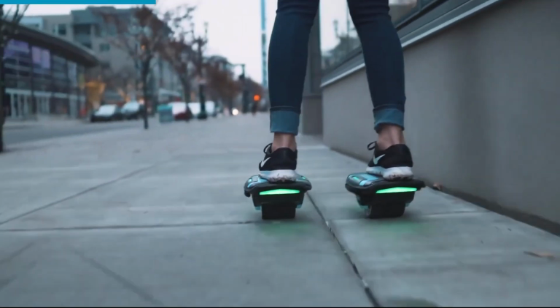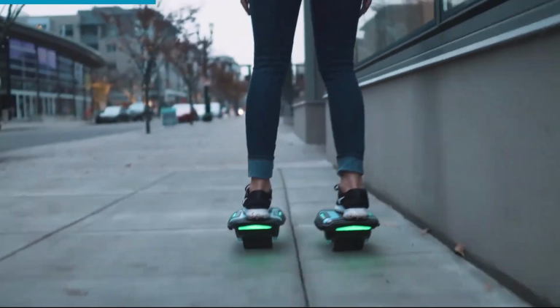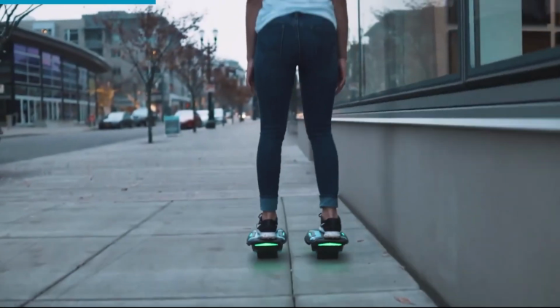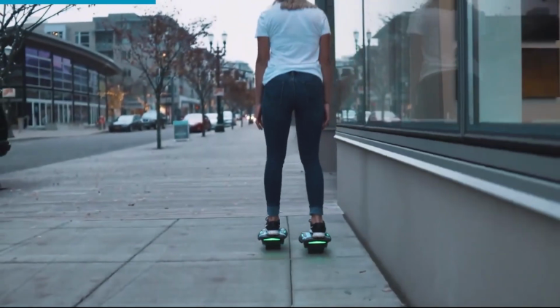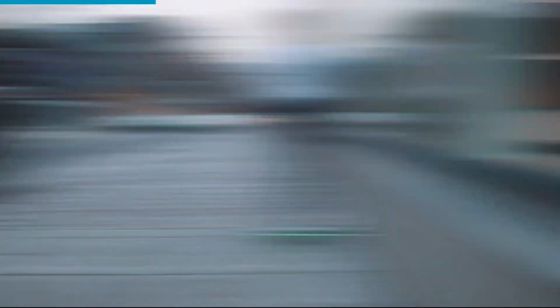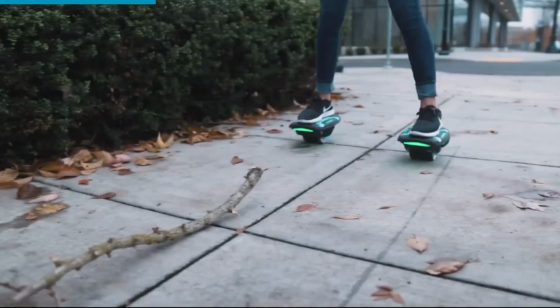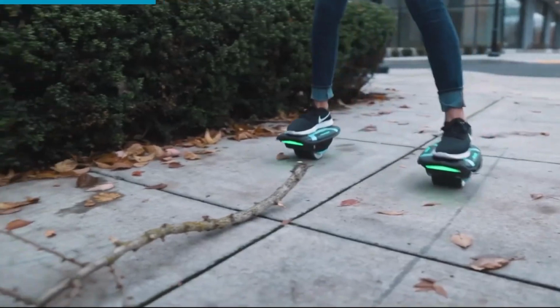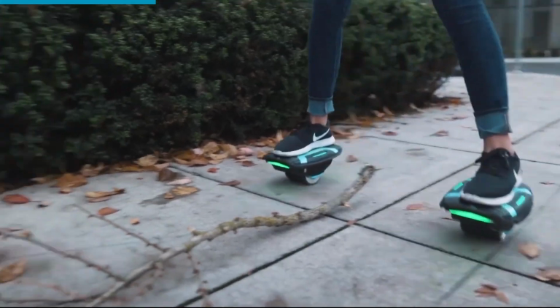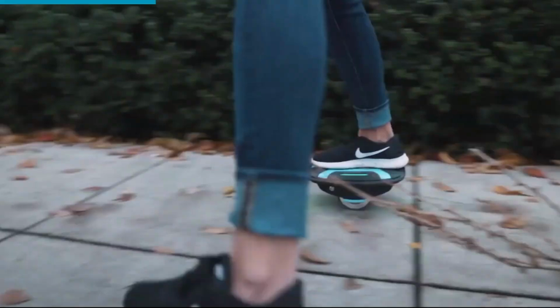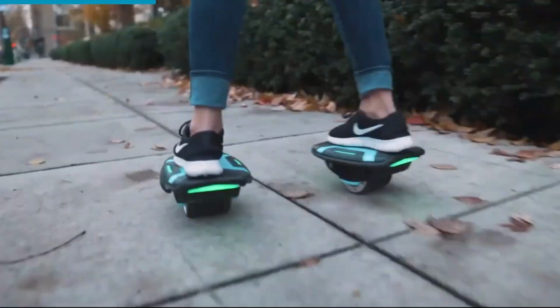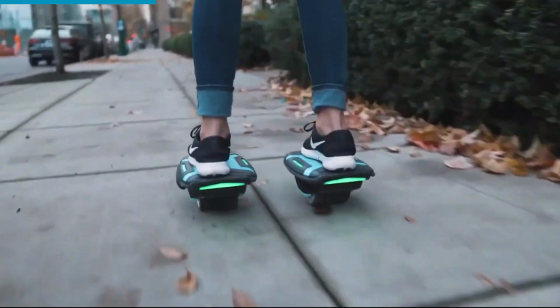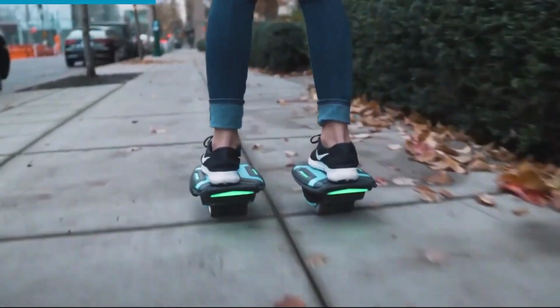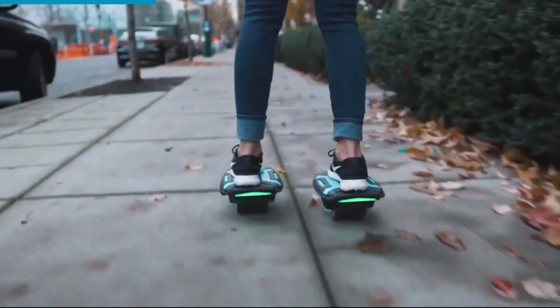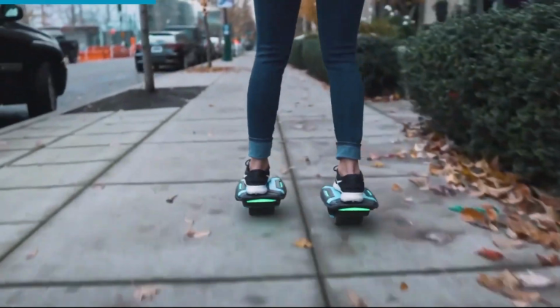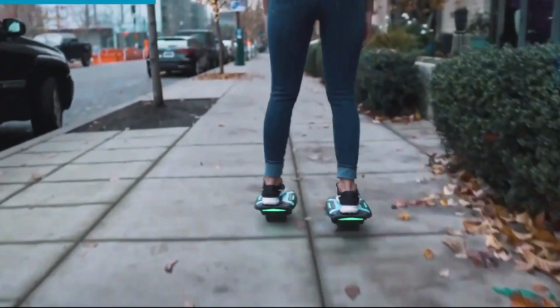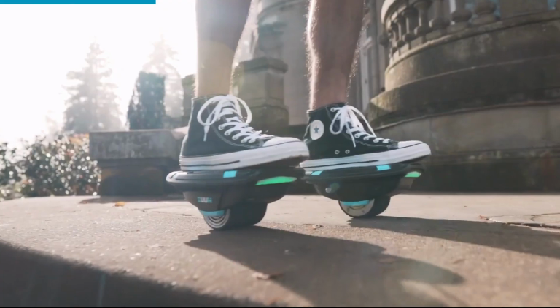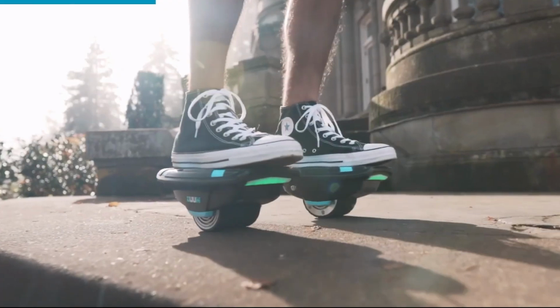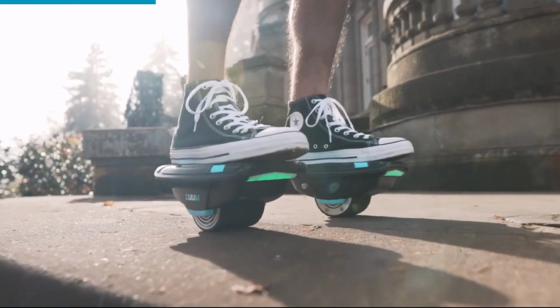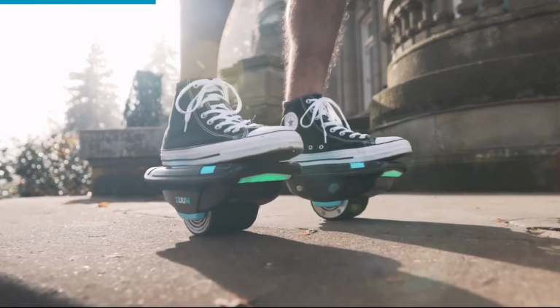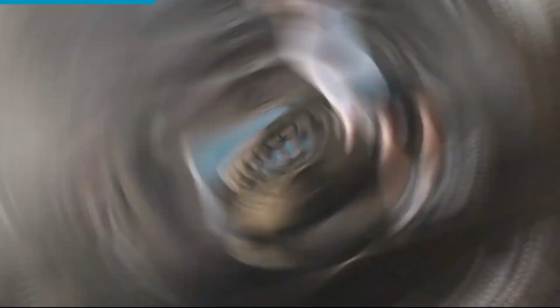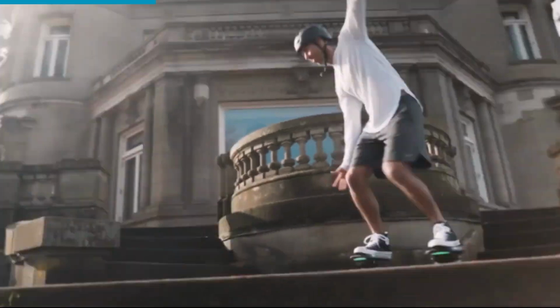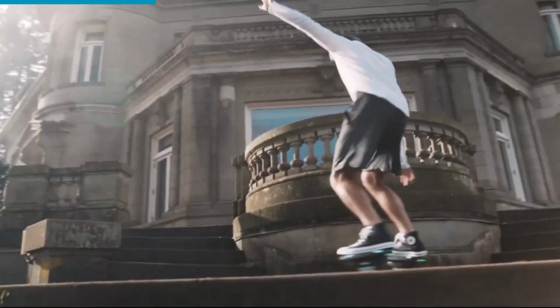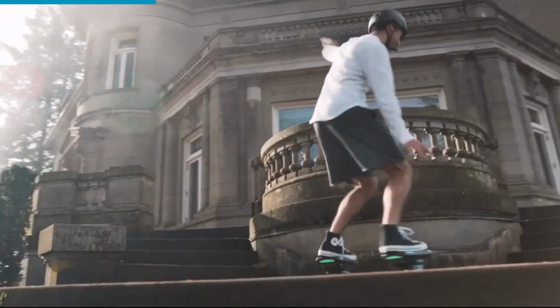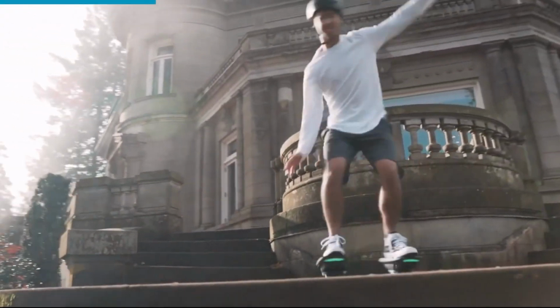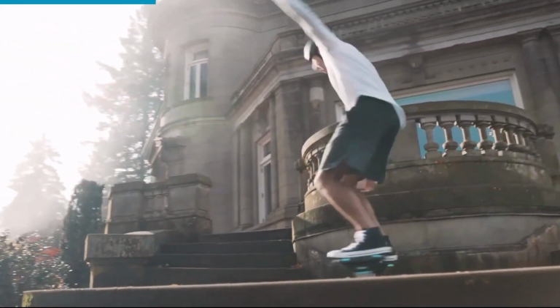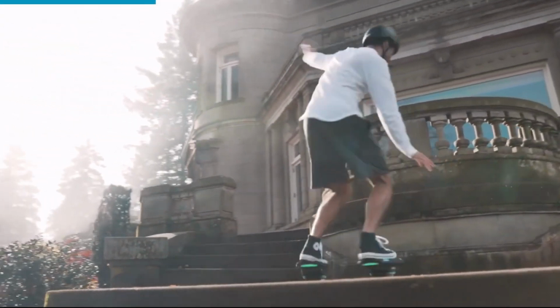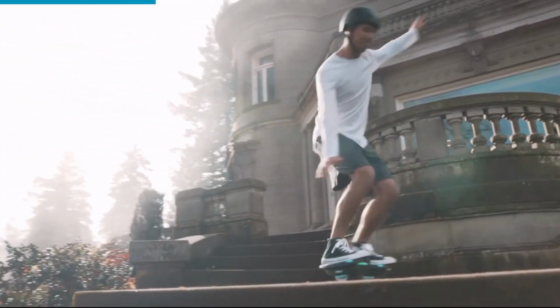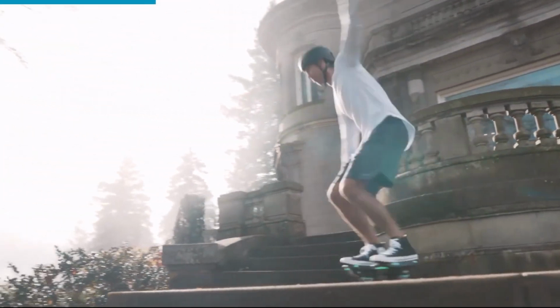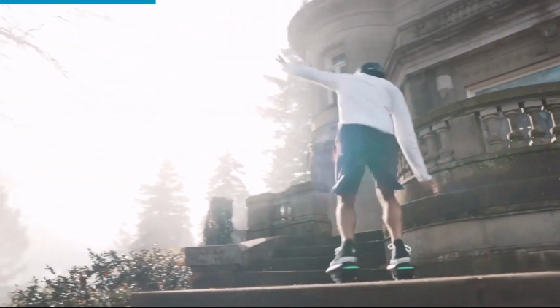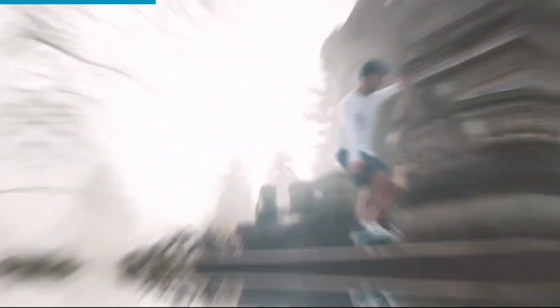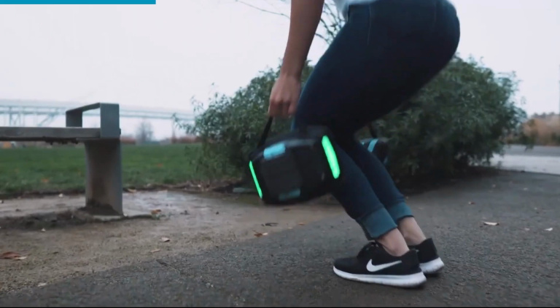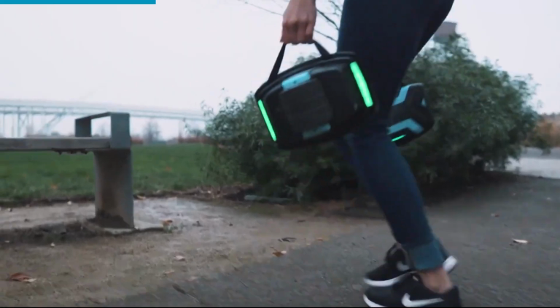Priced around $400, these futuristic hovershoes are a stylish, safe, and fun way for teens and adults to glide around the neighborhood or cruise through campus.